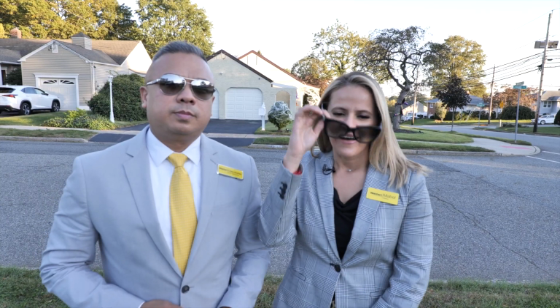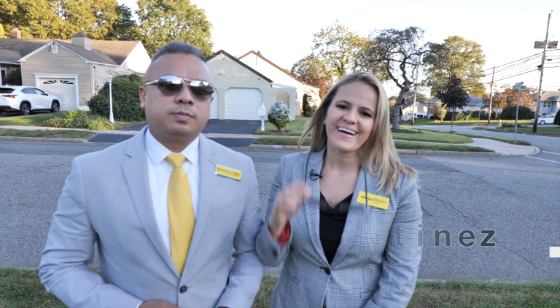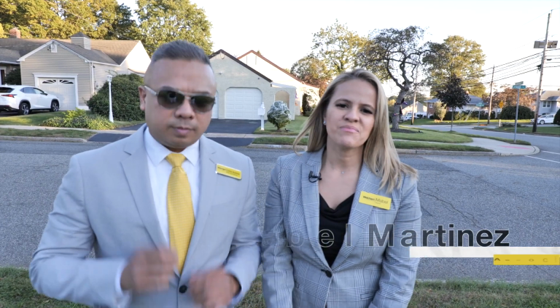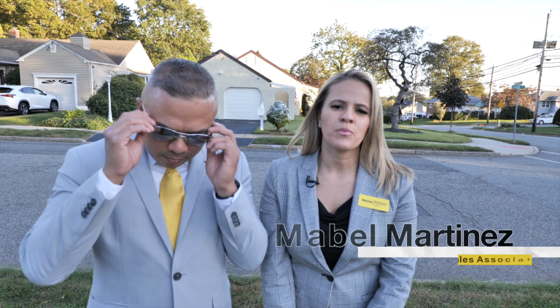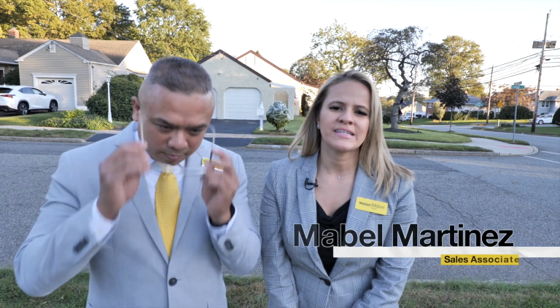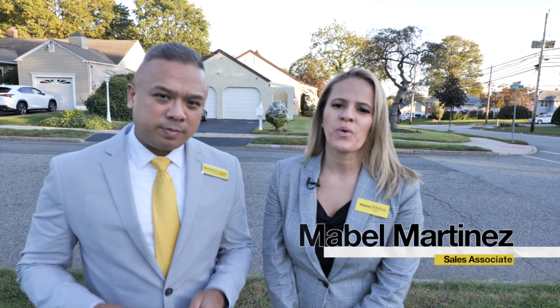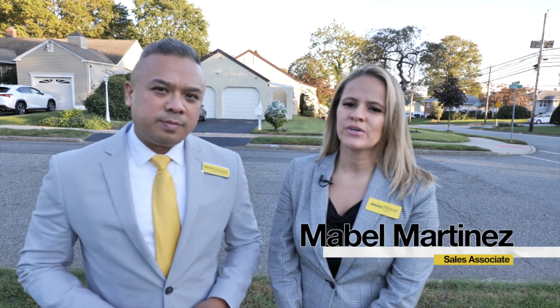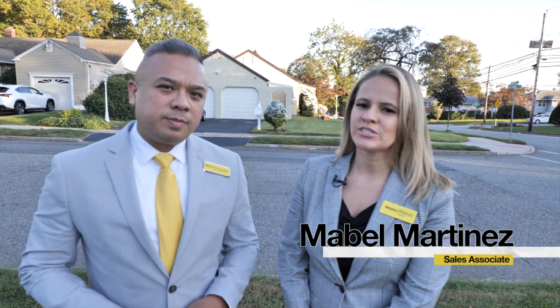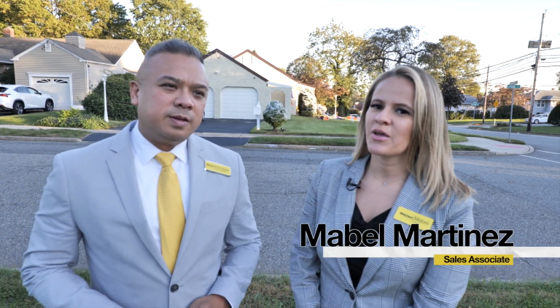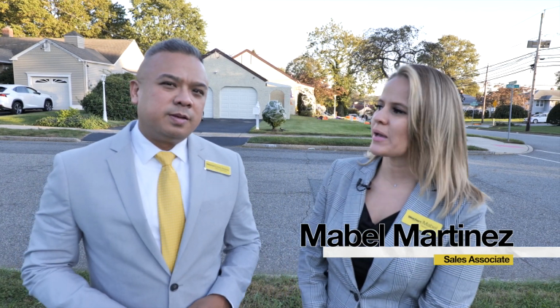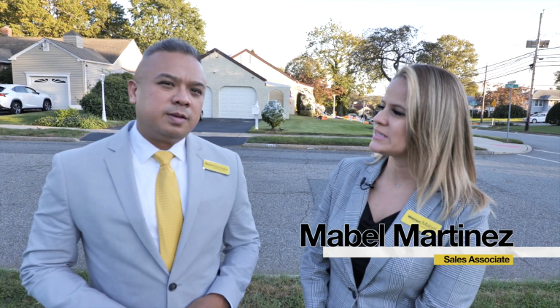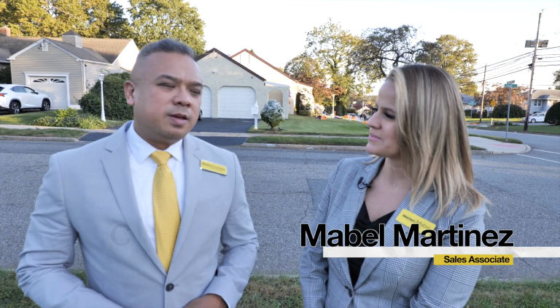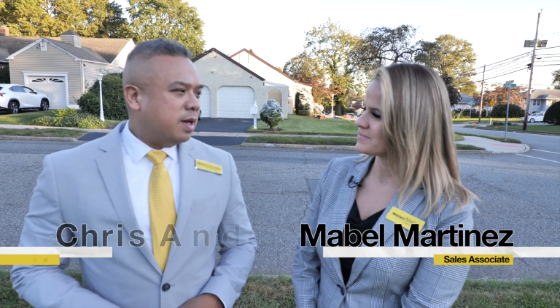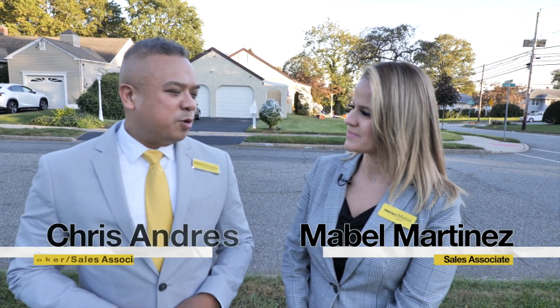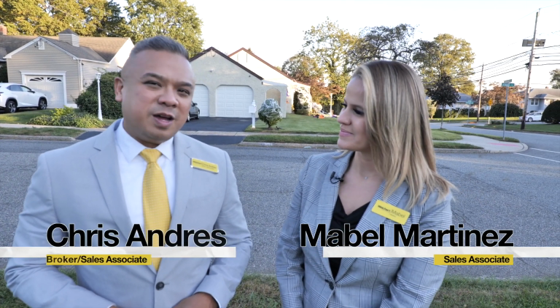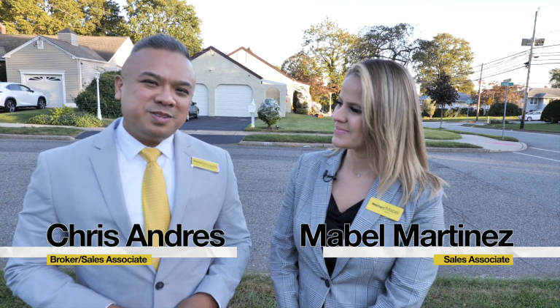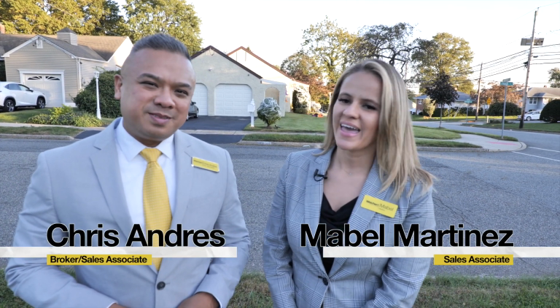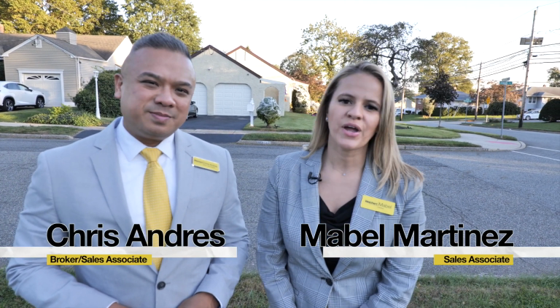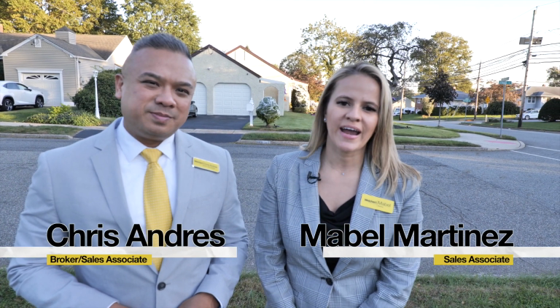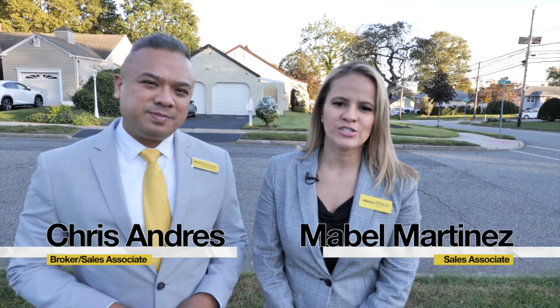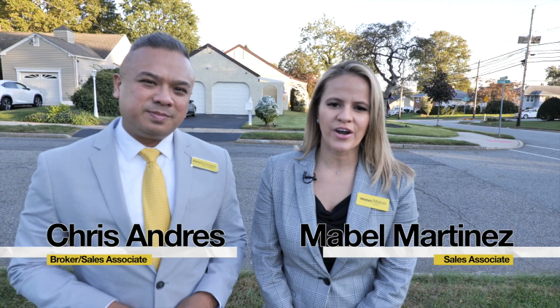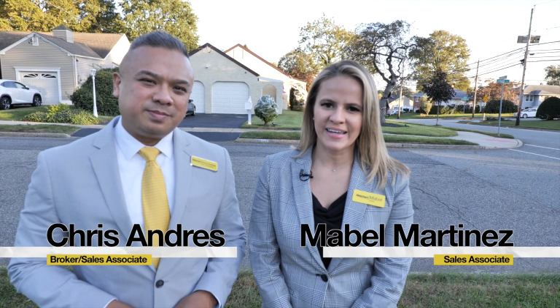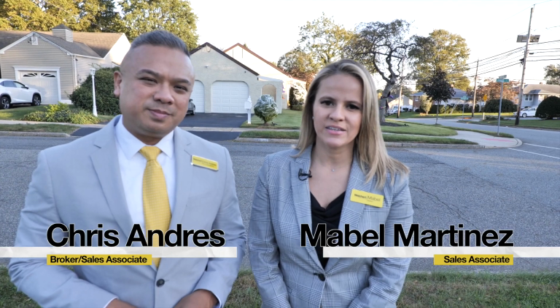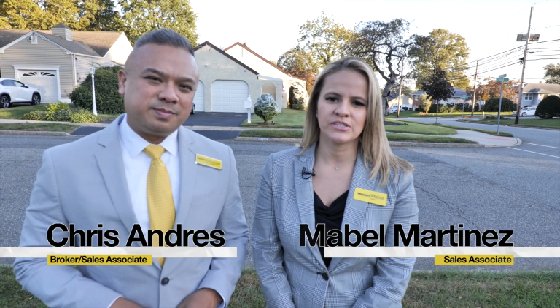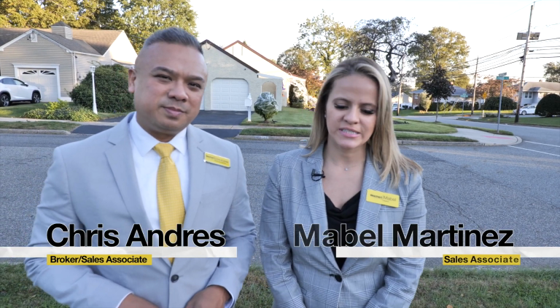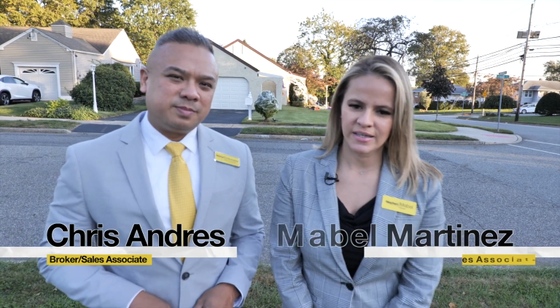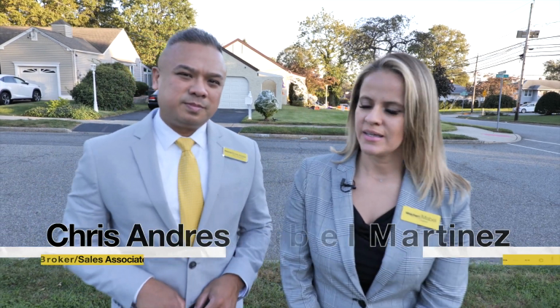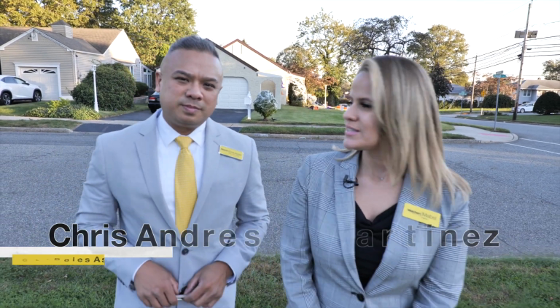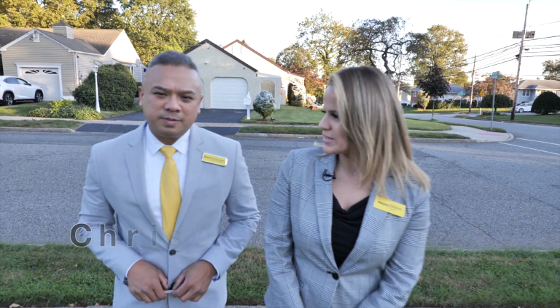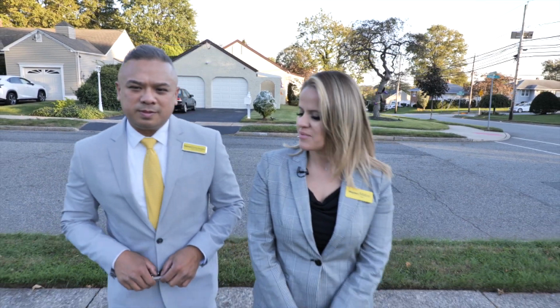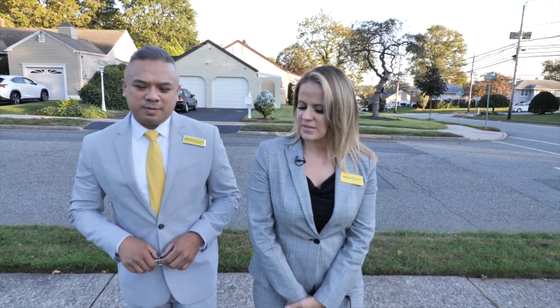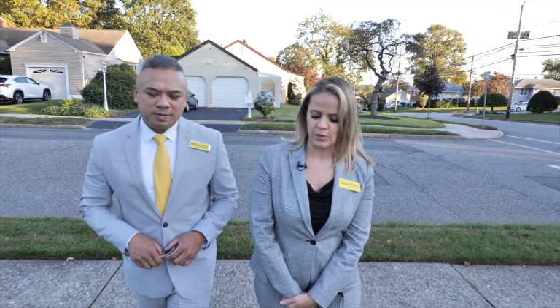Hi guys, I'm Mabel Martinez of Weica Realtors and I'm here with my co-lister. I'm Chris Andres and we are here at 2 Fire Lane, Clifton, New Jersey. So Chris, tell me about this home.